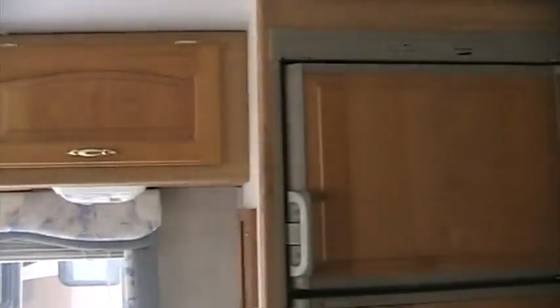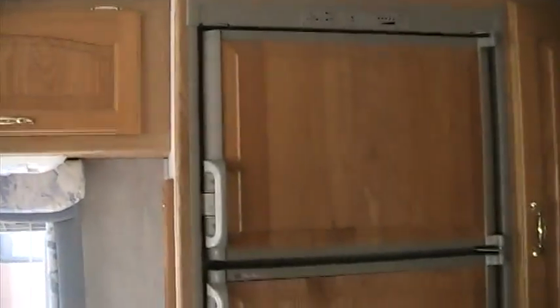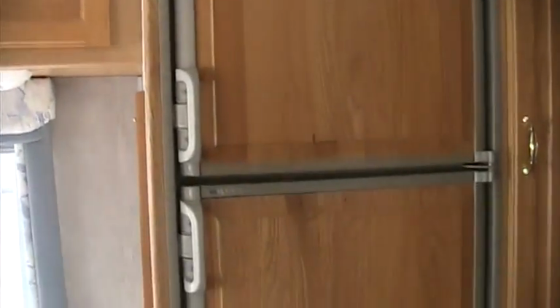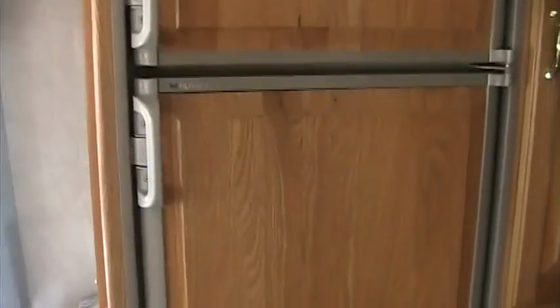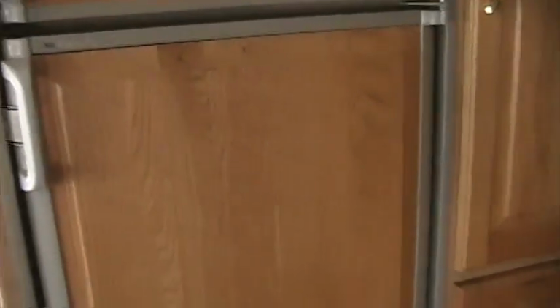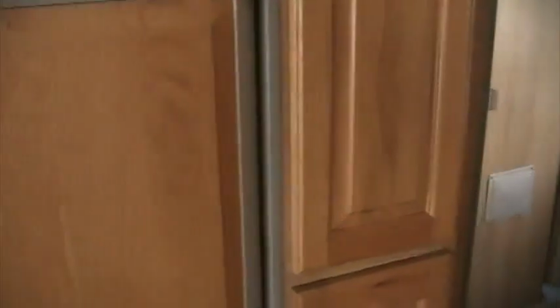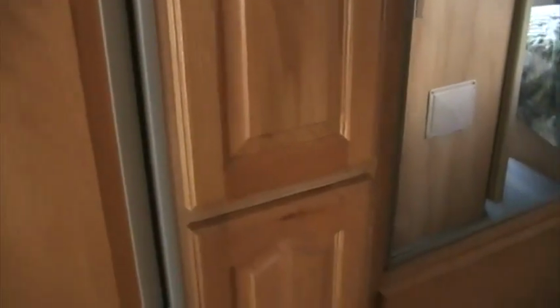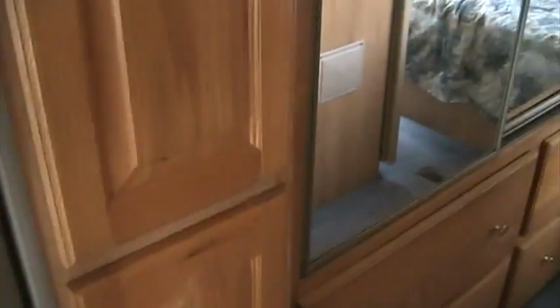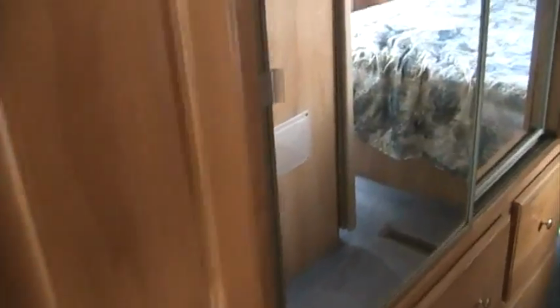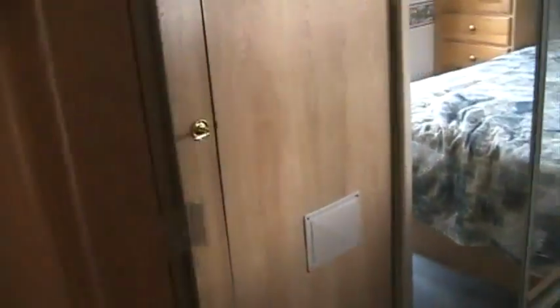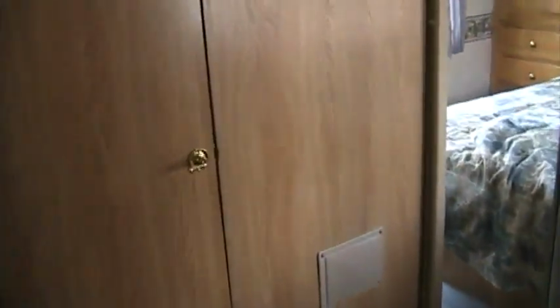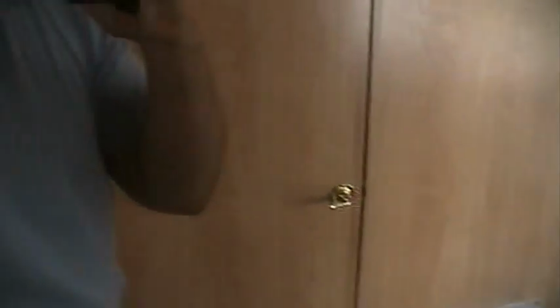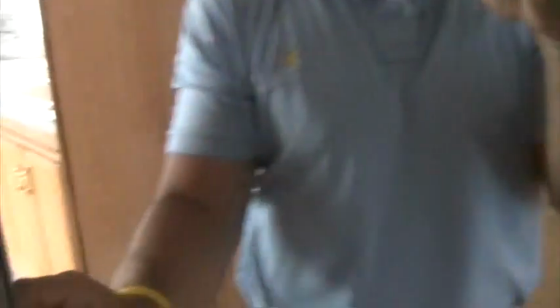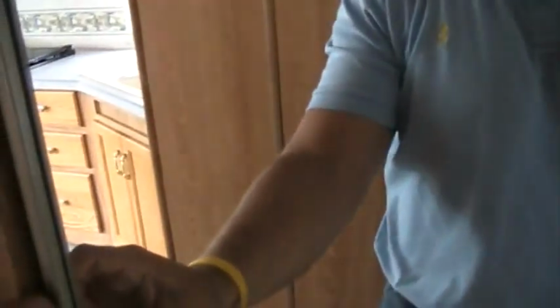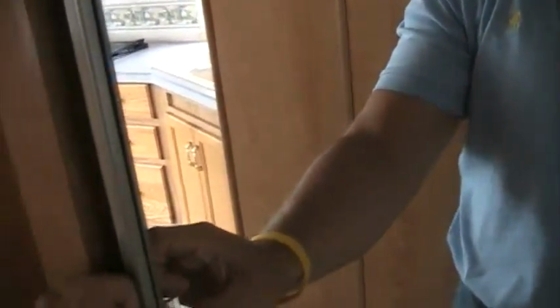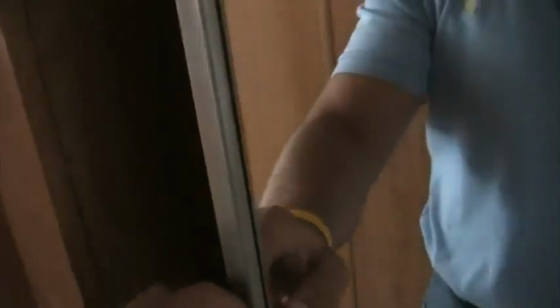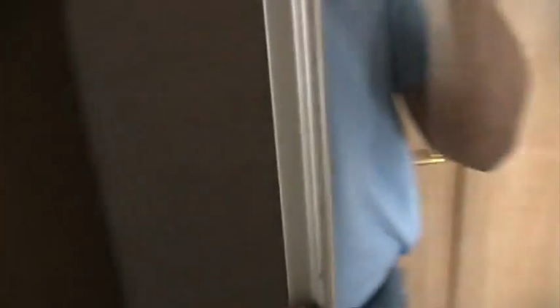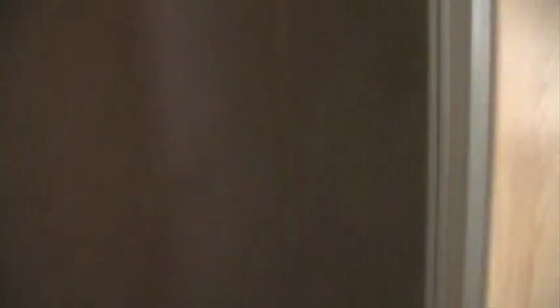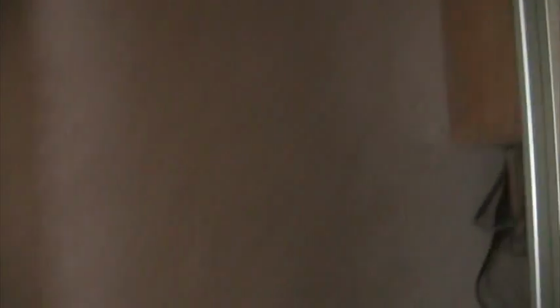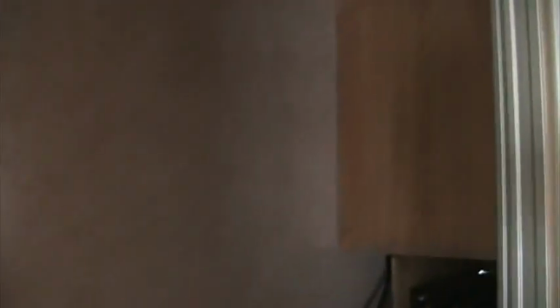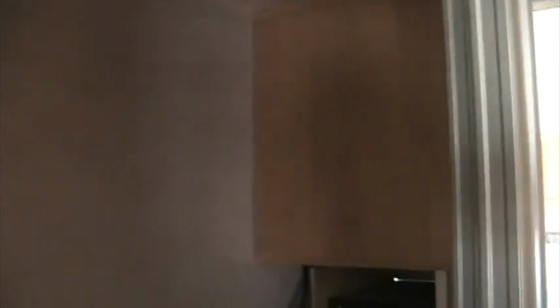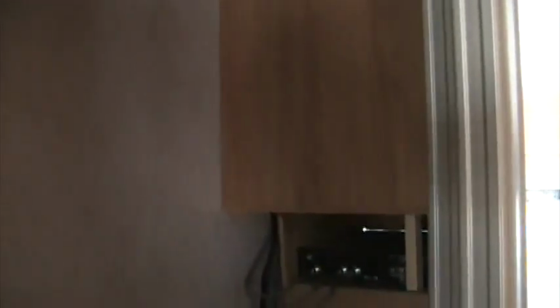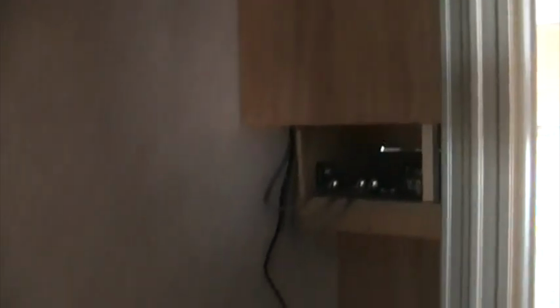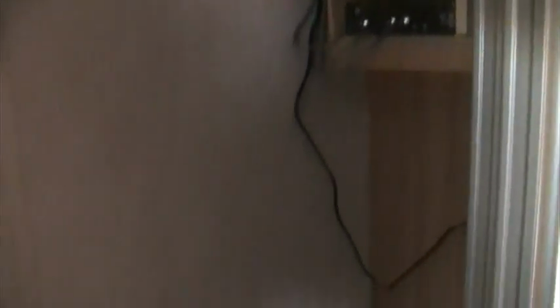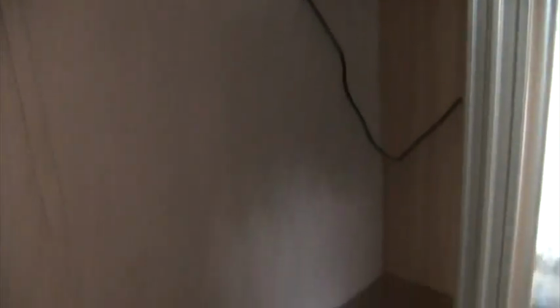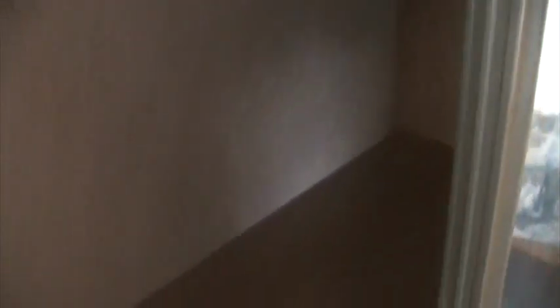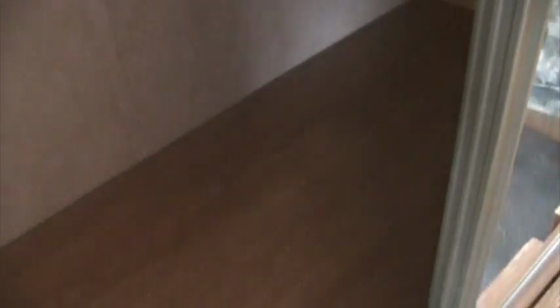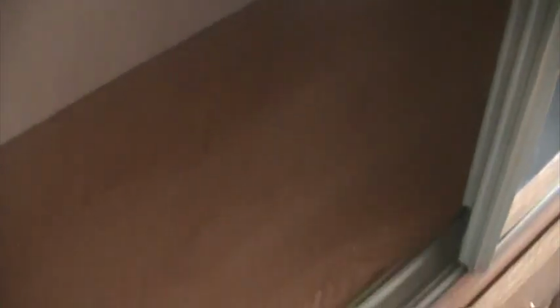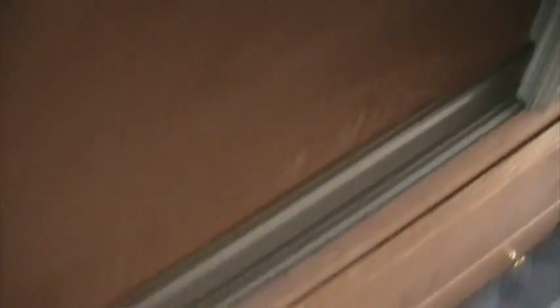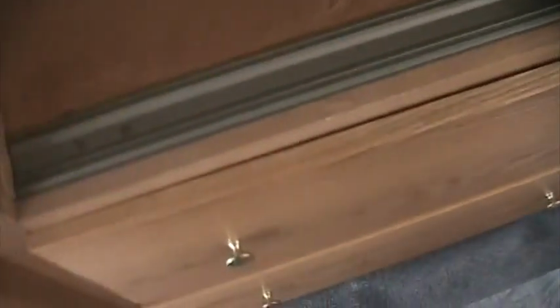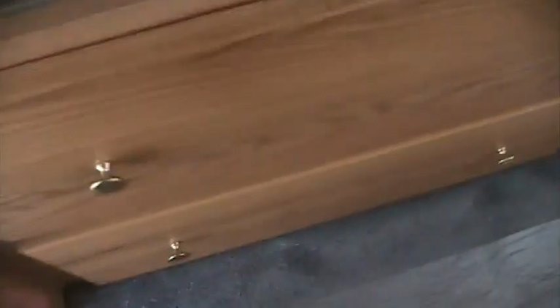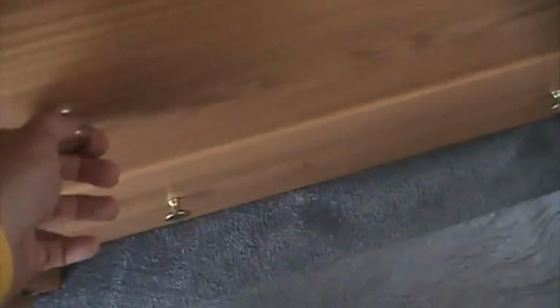Good sized fridge and freezer. Really nice wardrobe in here — a lot of space — plus some drawers underneath.